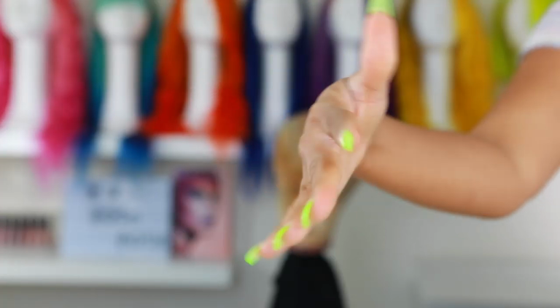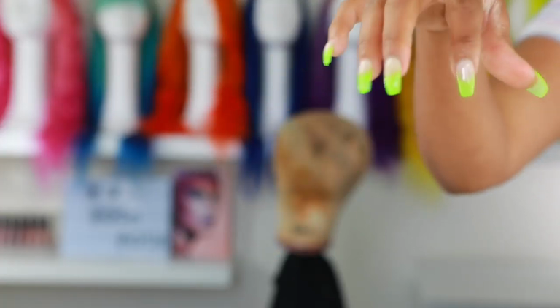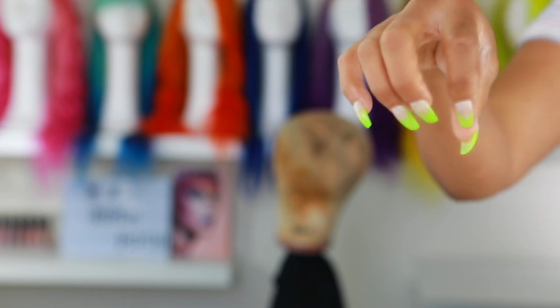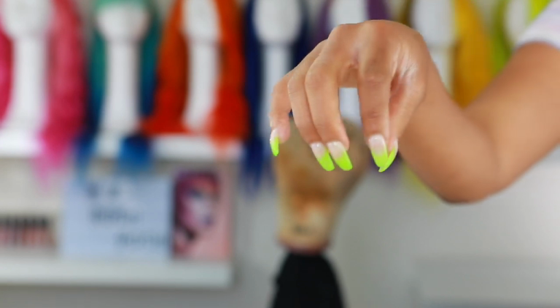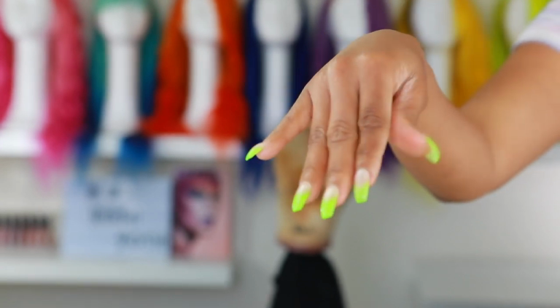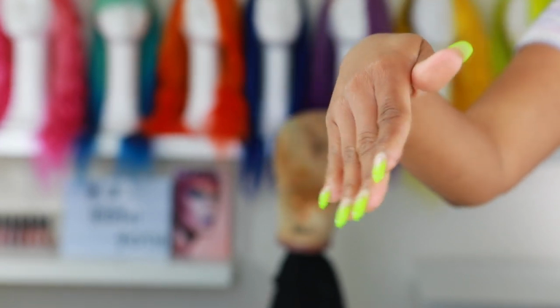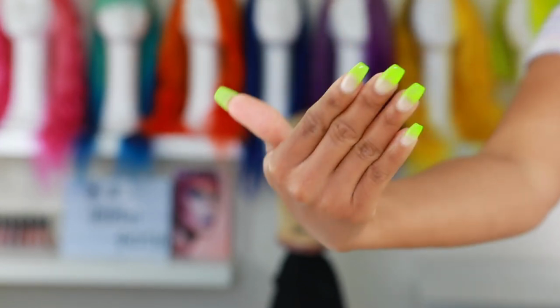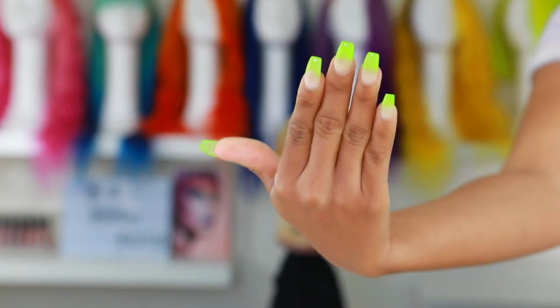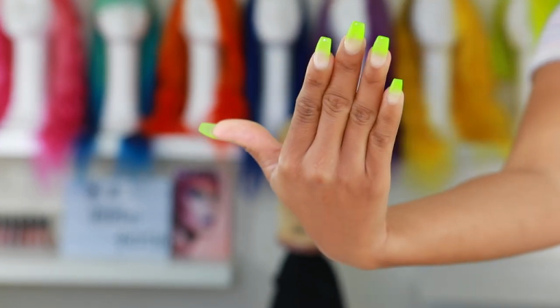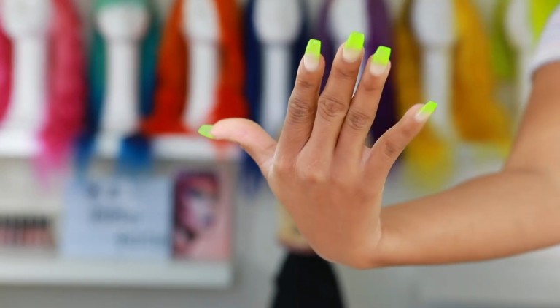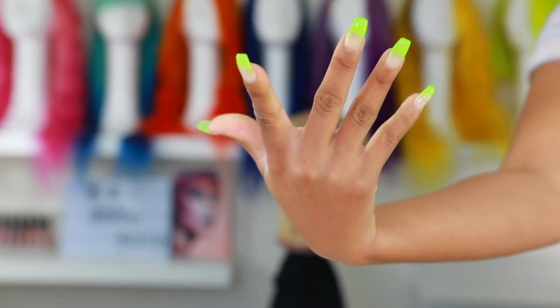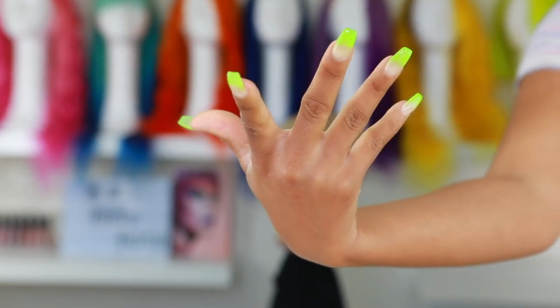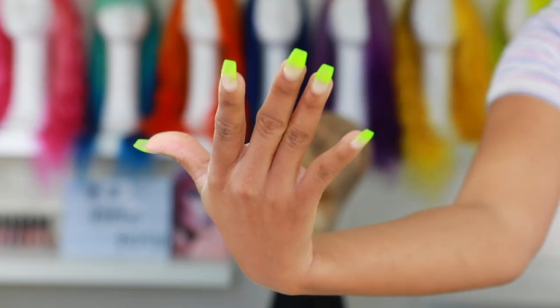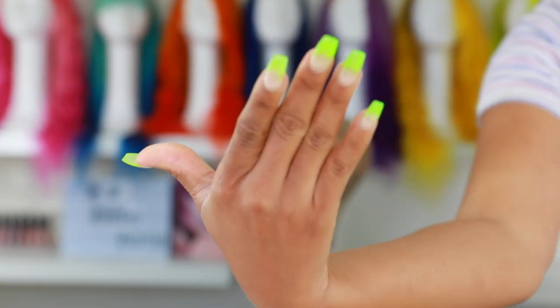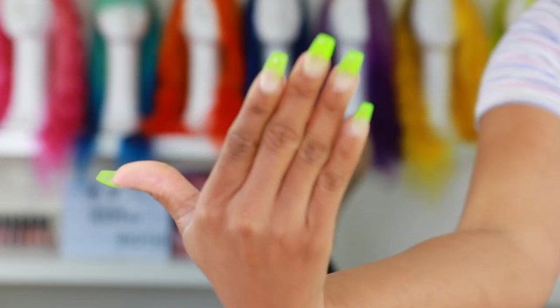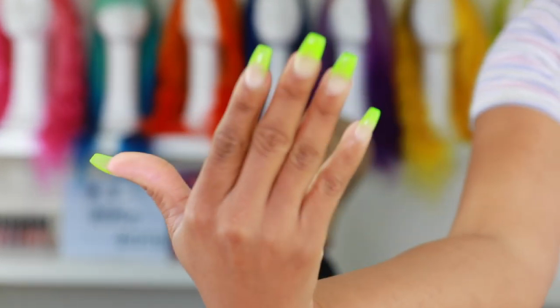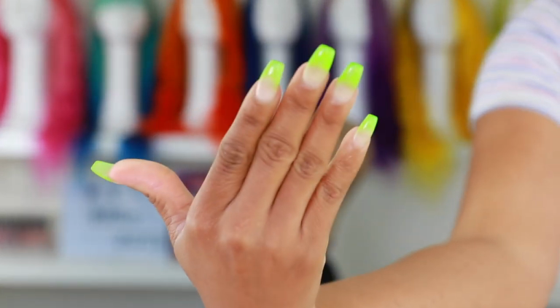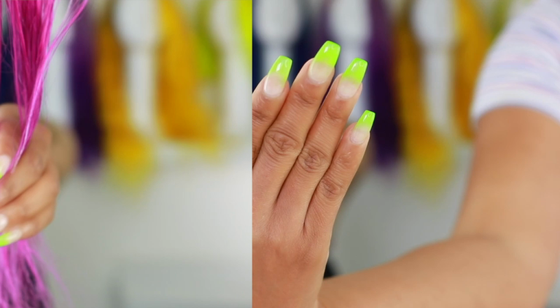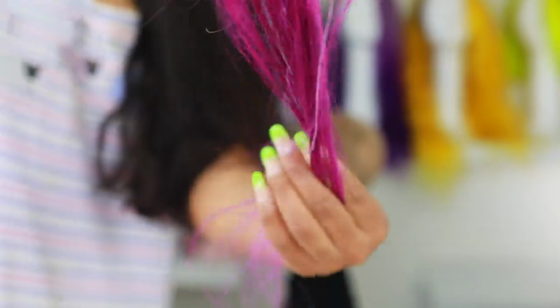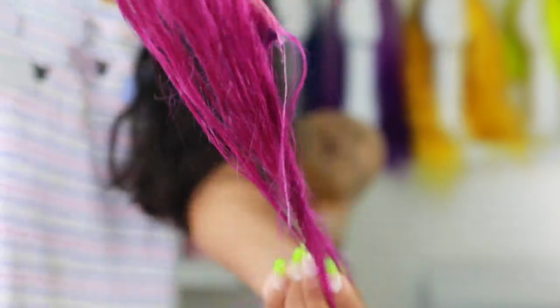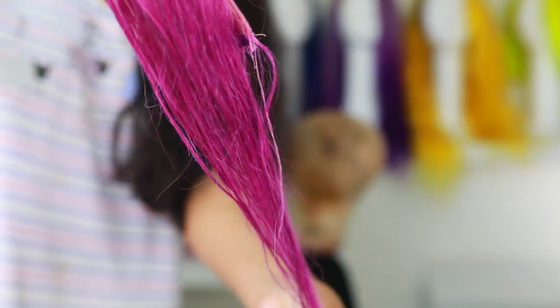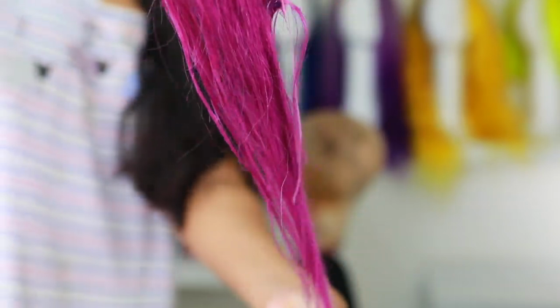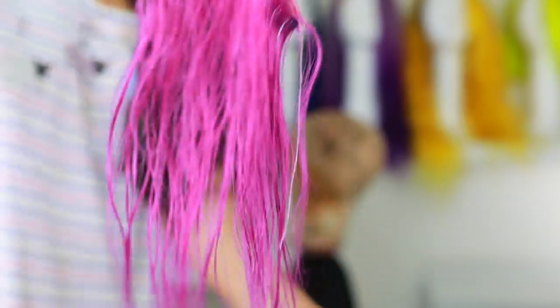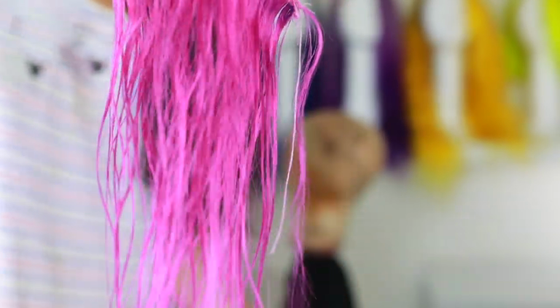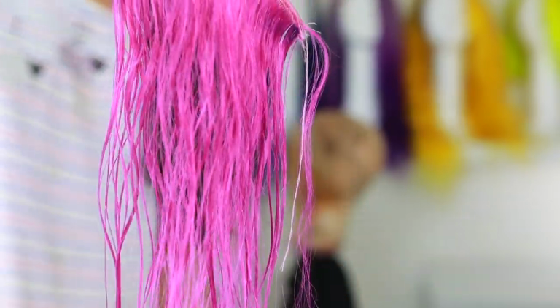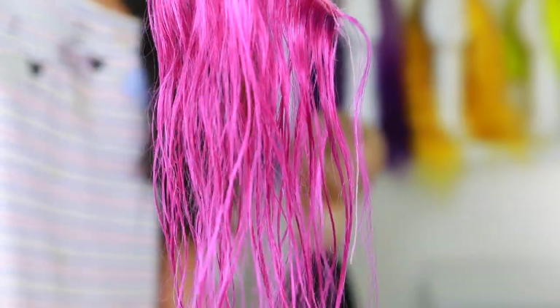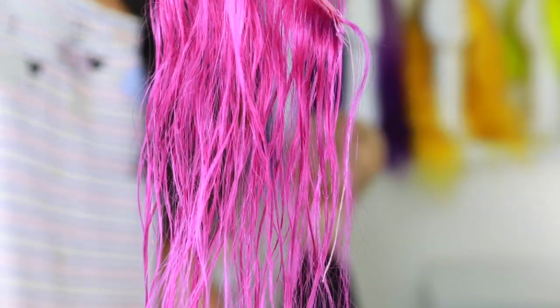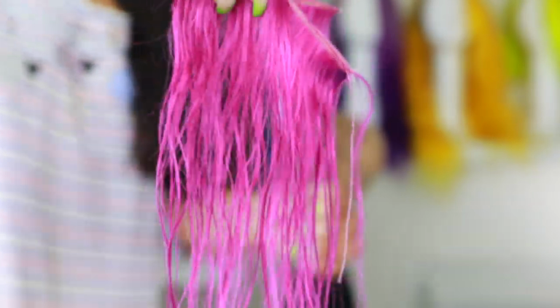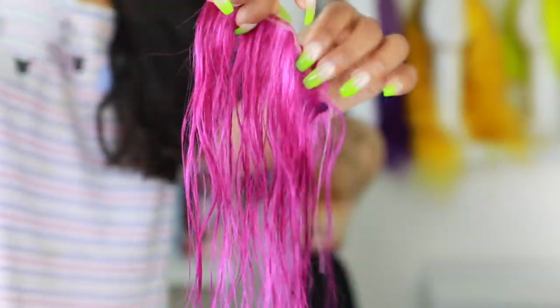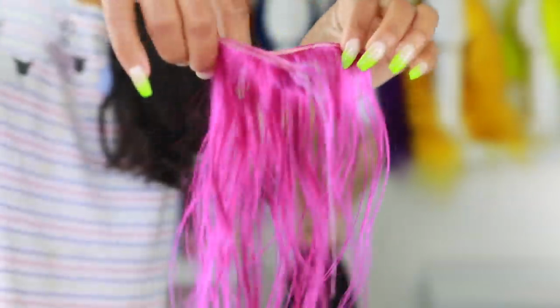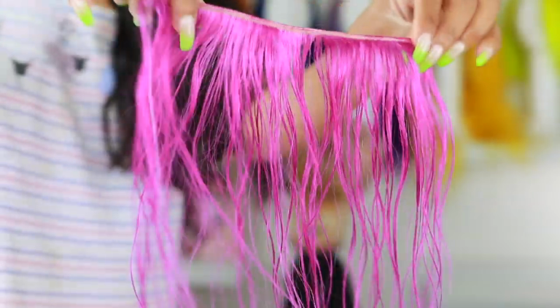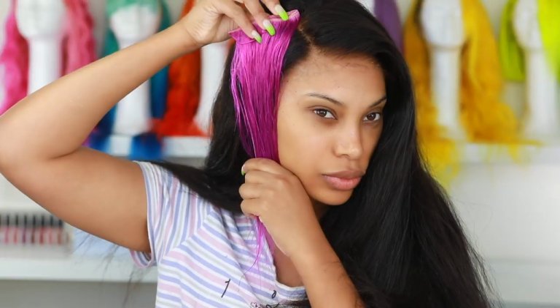Oh look at my nails — cute! I'm talking about my nails because they don't look raggedy for once. Alright, enough about my nails — back to the hair. So this is the color we are going for today.